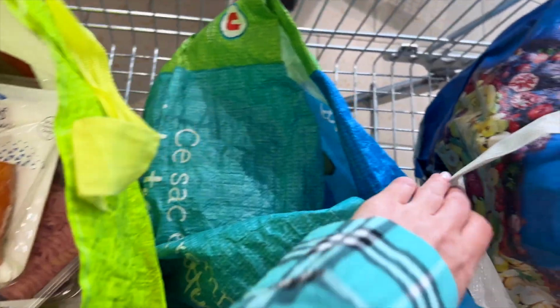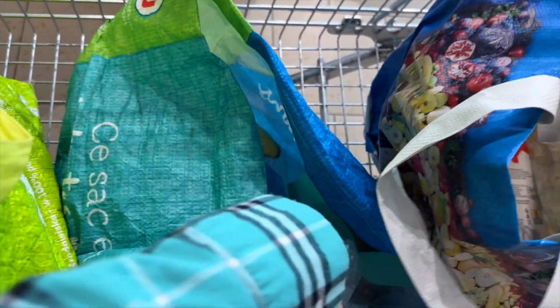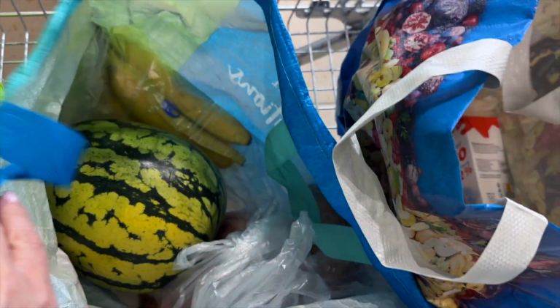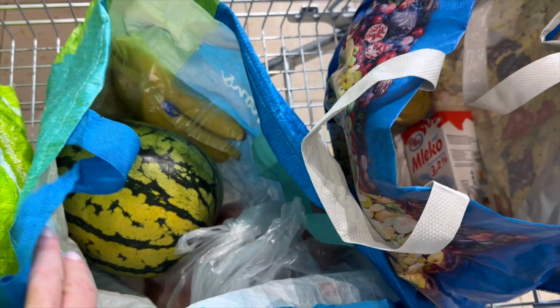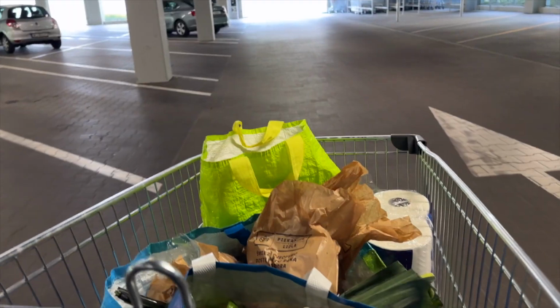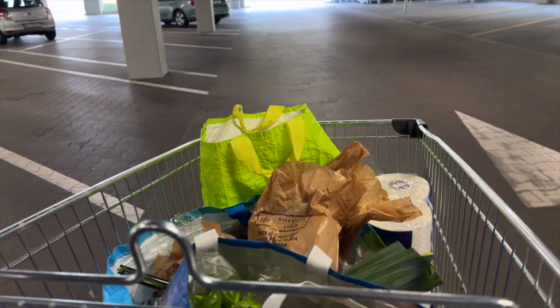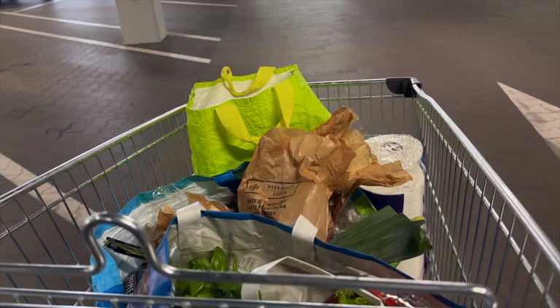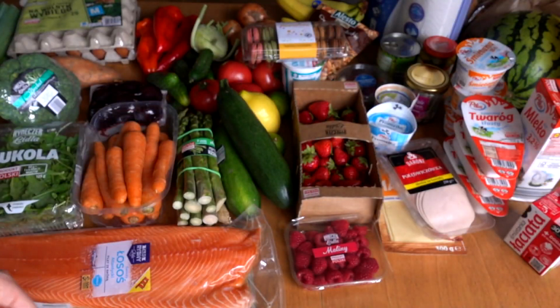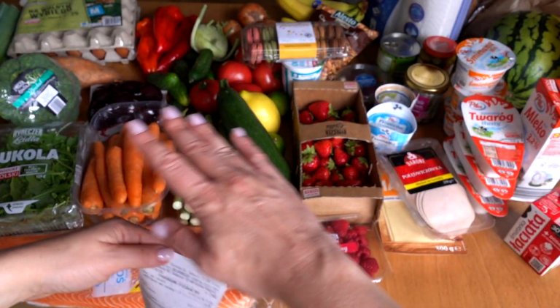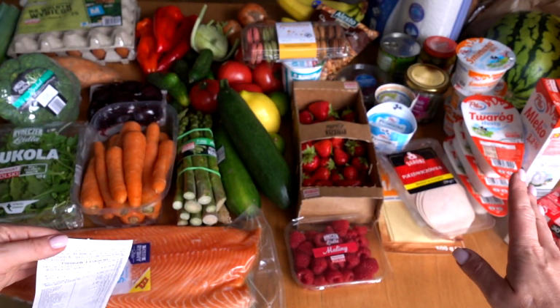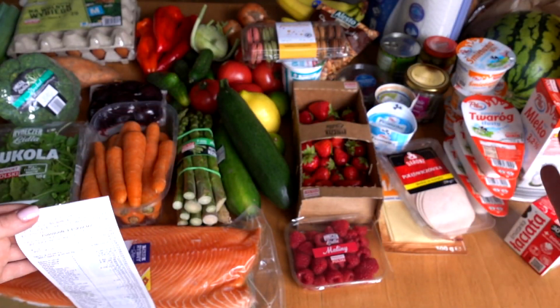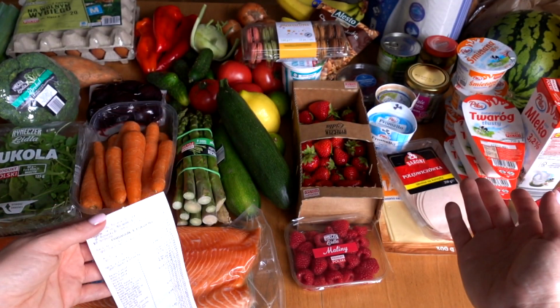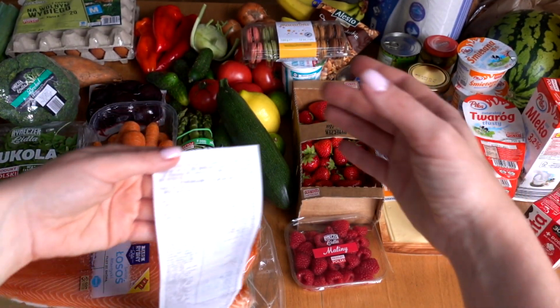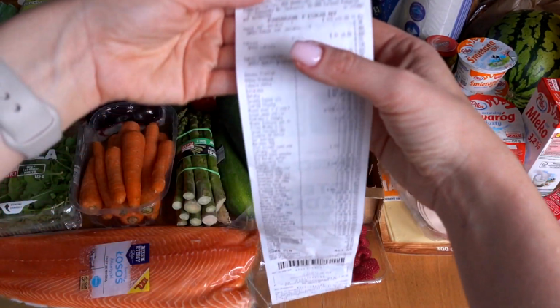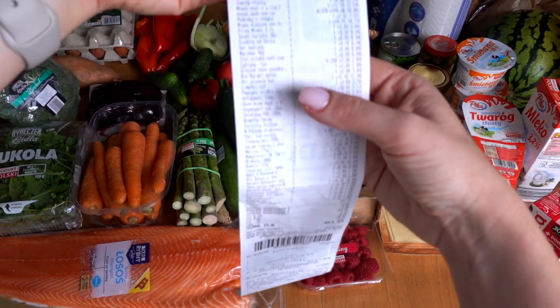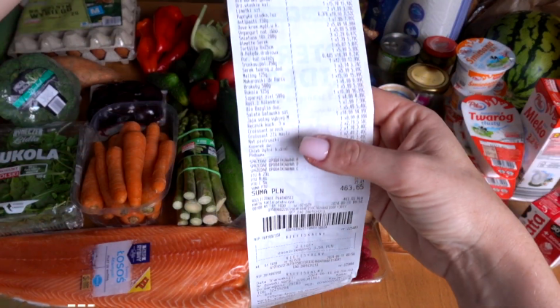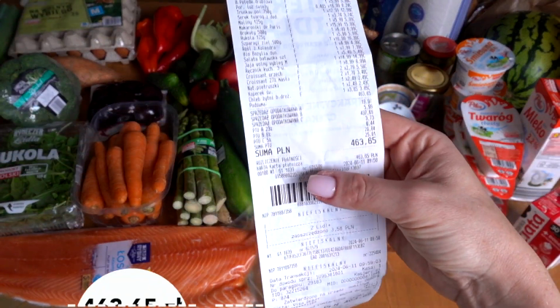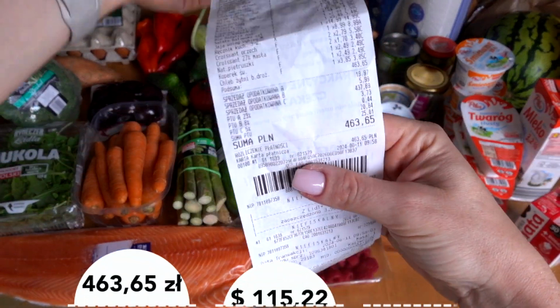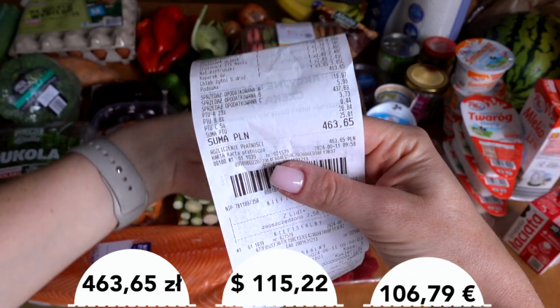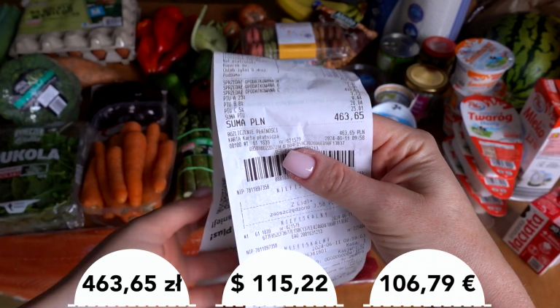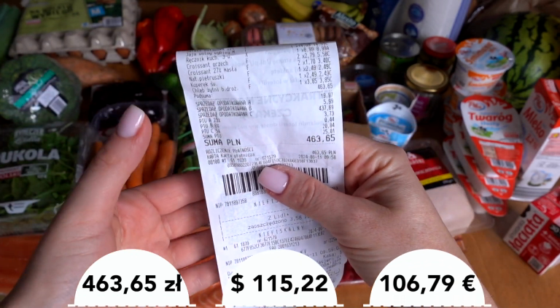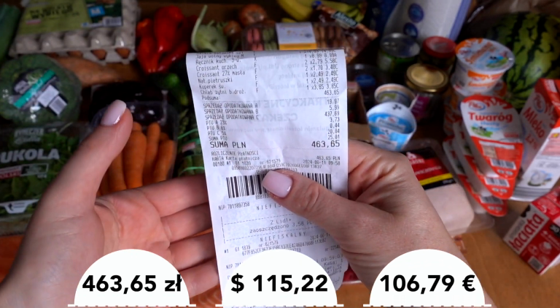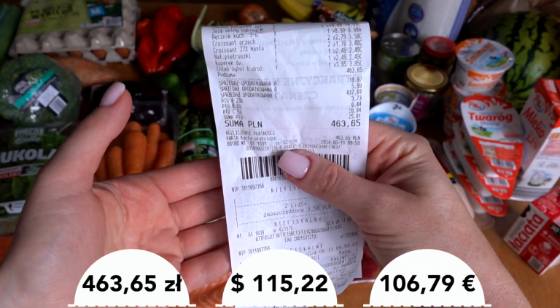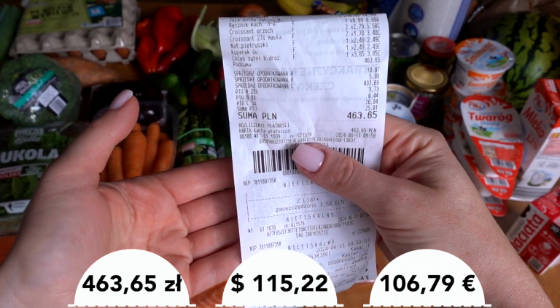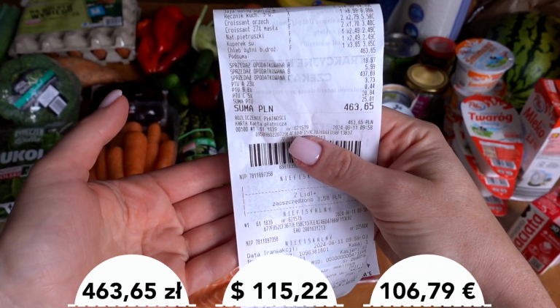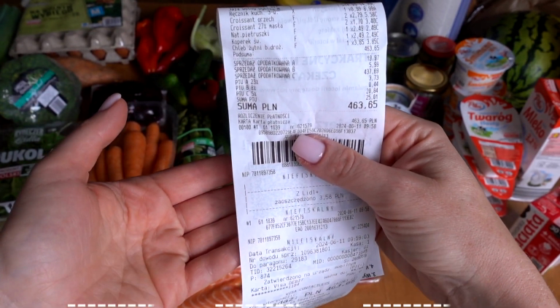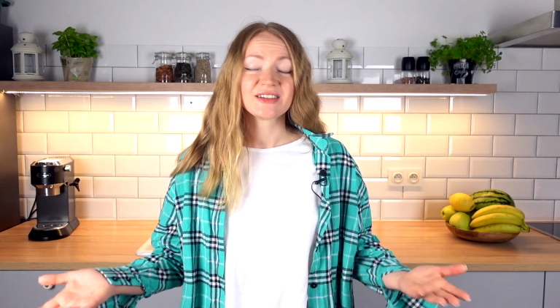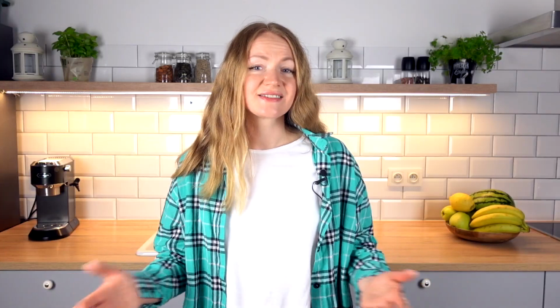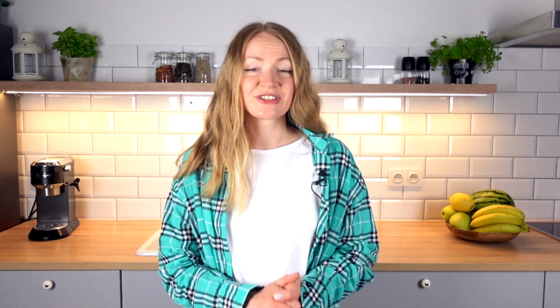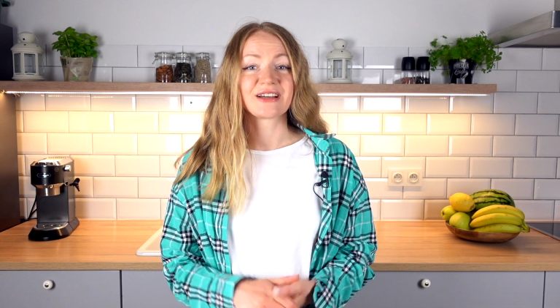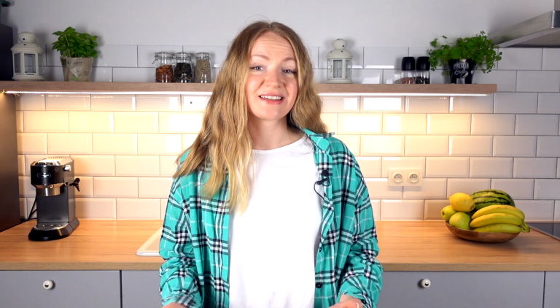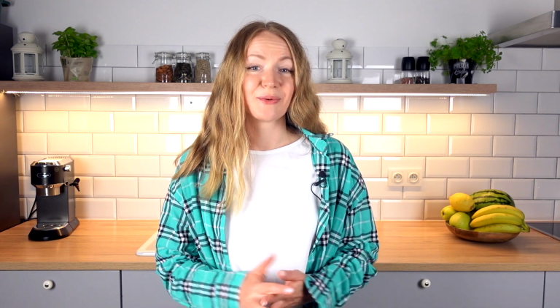These are the products I usually buy every week, and now you'll see how much I spent. Four big bags — plus some meat already in the fridge — and the final price is 463 Polish złotych. This is the average amount I spend every week.